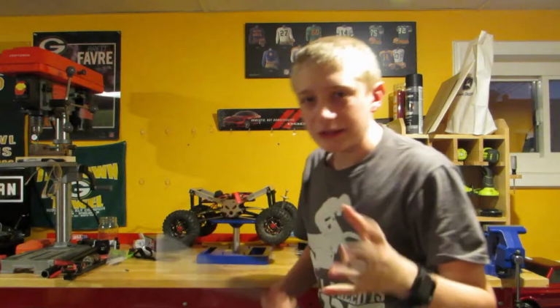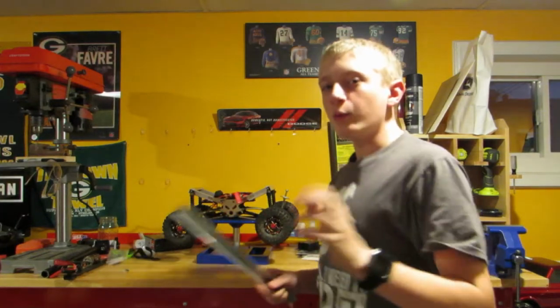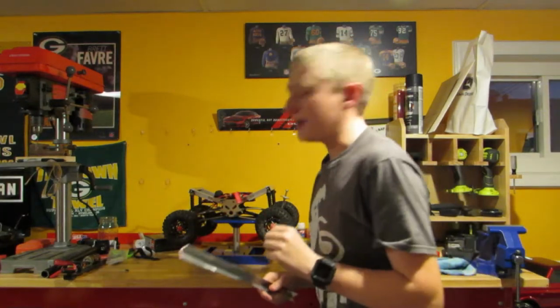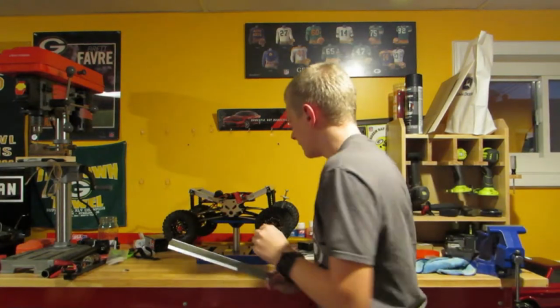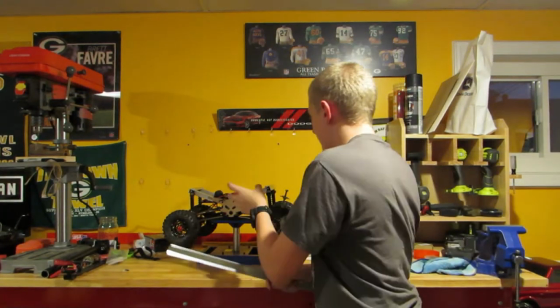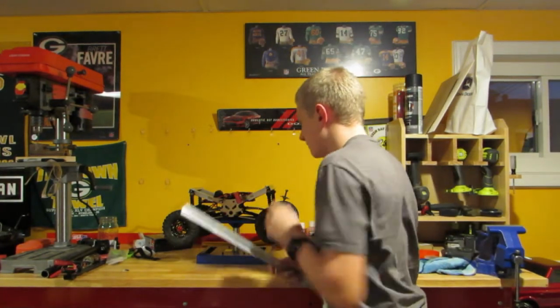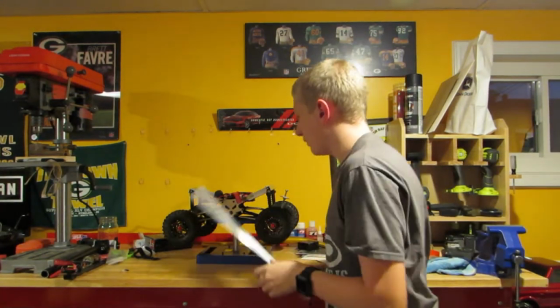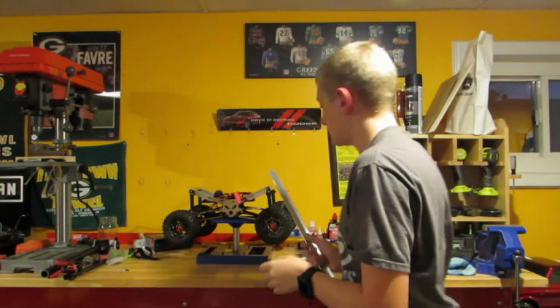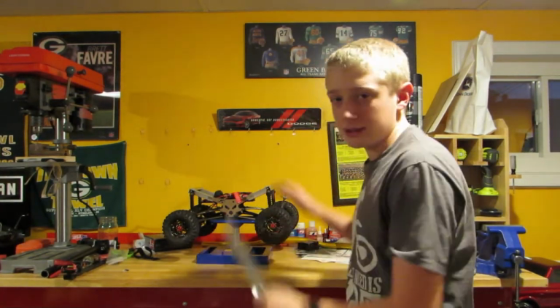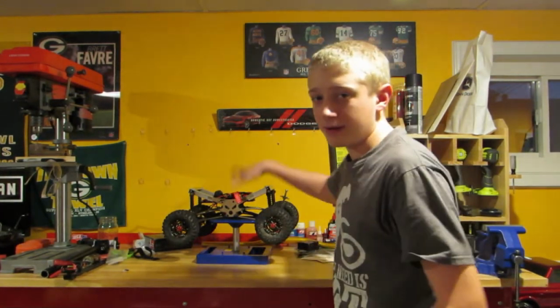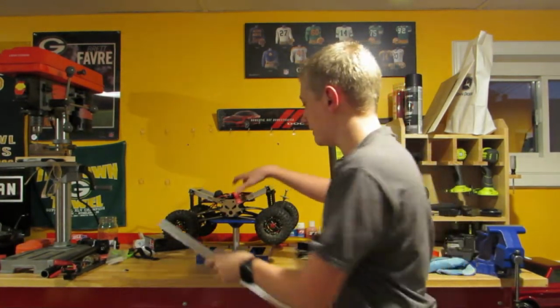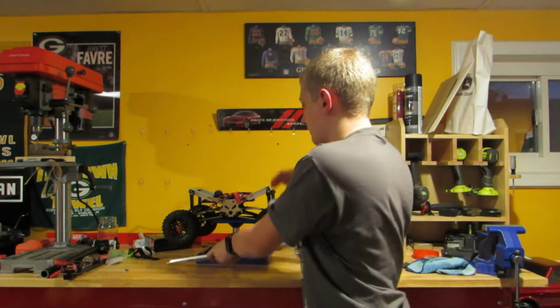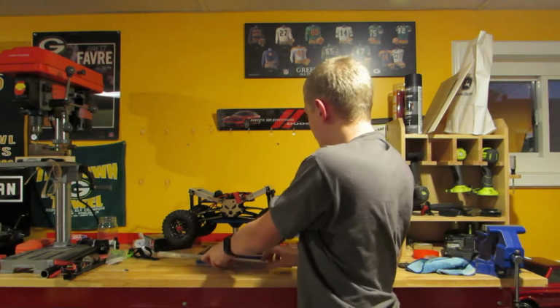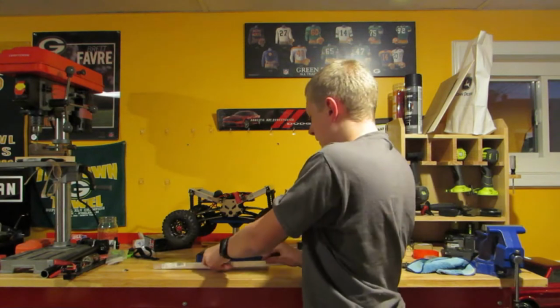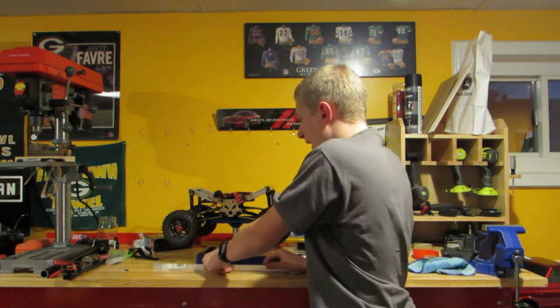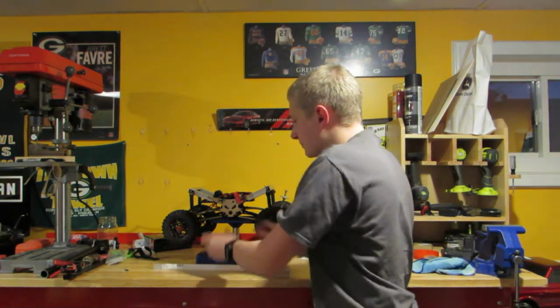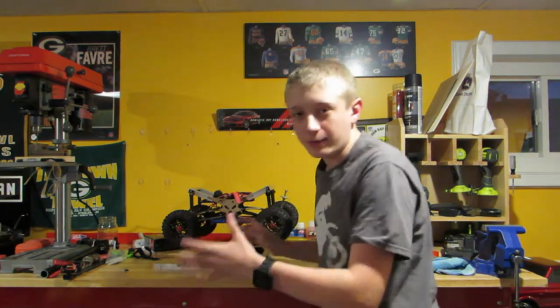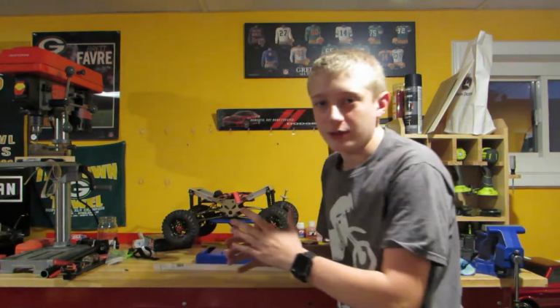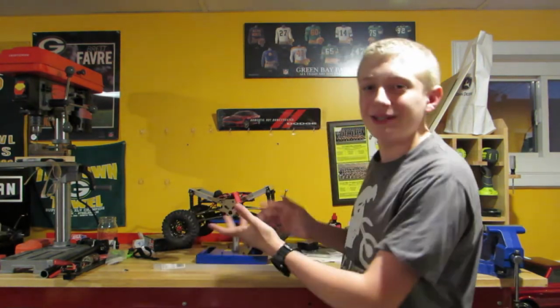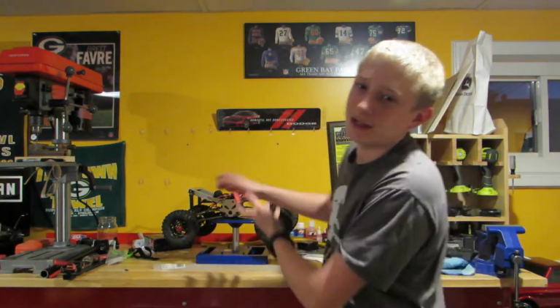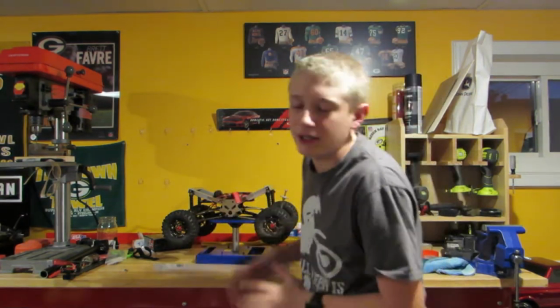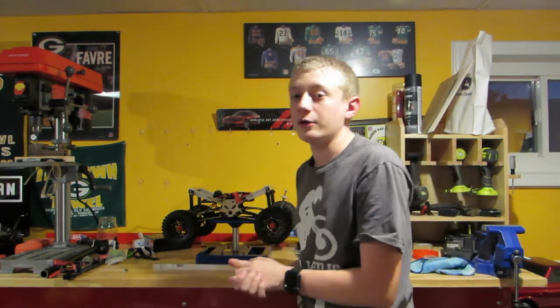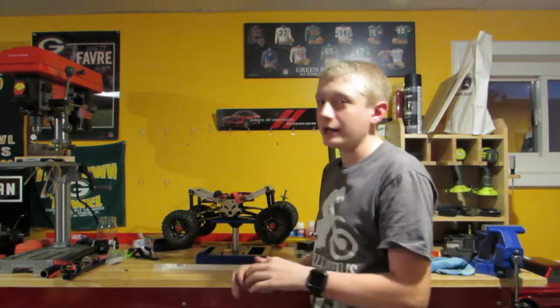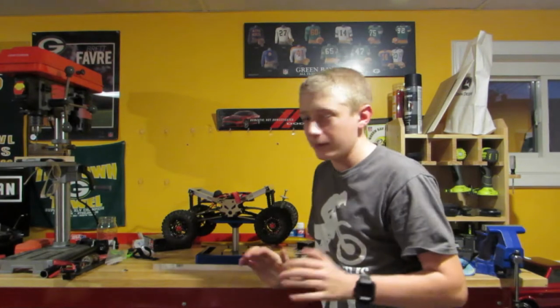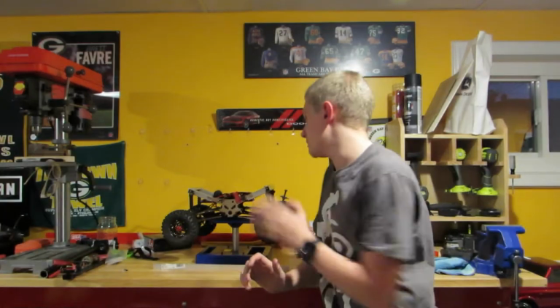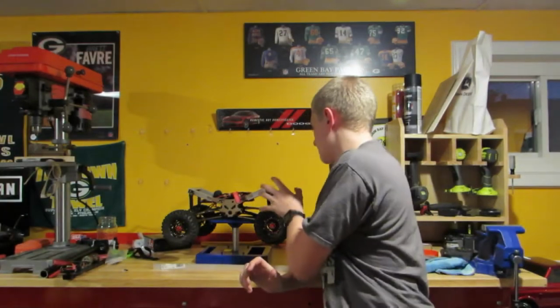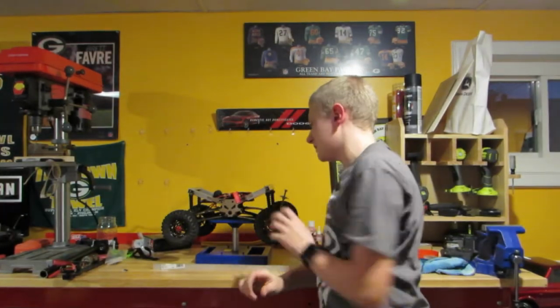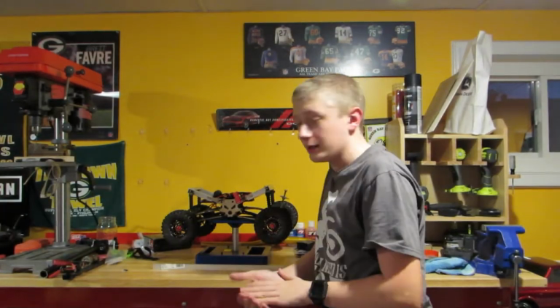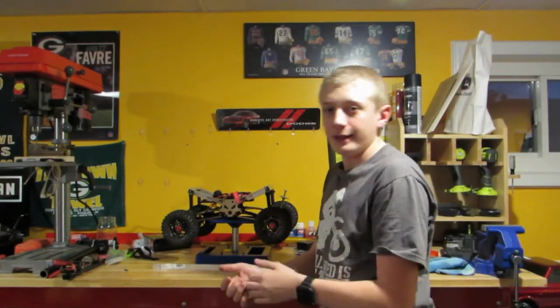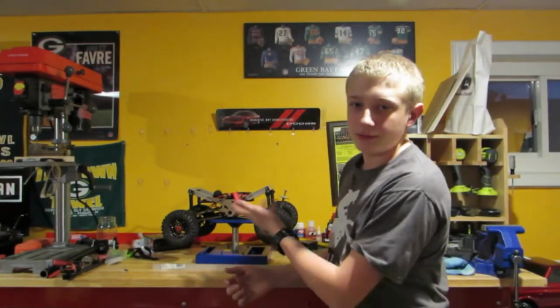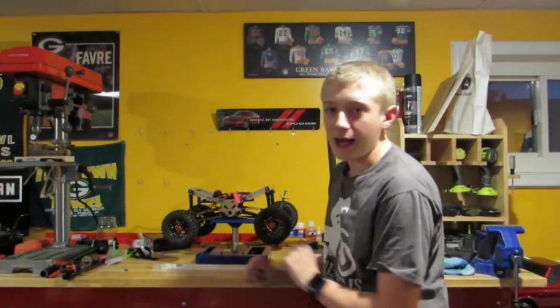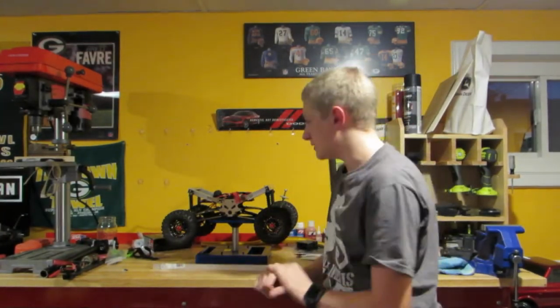A little while back I posted a video on this truck. This is my Red Cat Racing Everest 10, and it was about all the upgrades on it. And since then, there has been another very, very major suspension-based upgrade, if you haven't noticed yet.